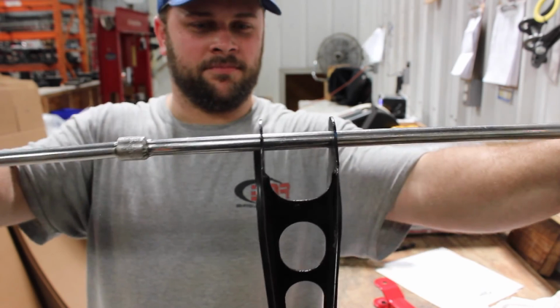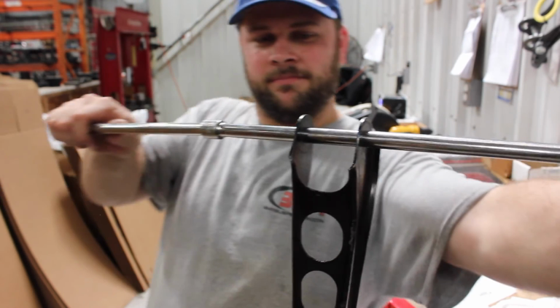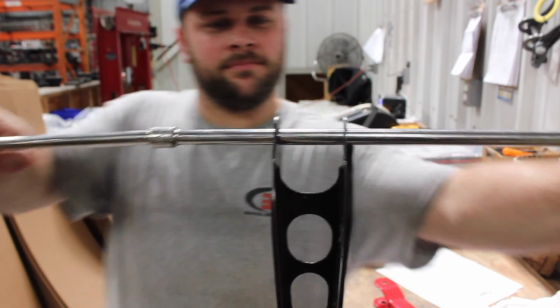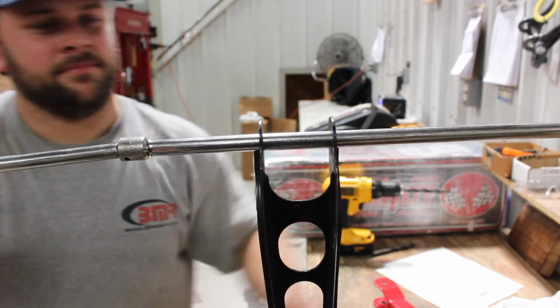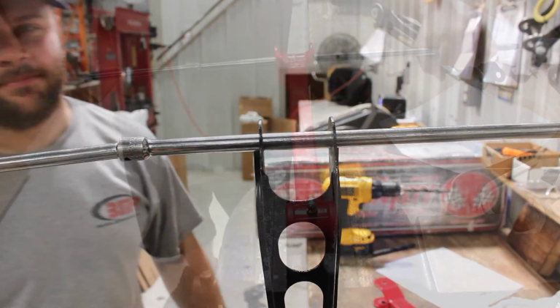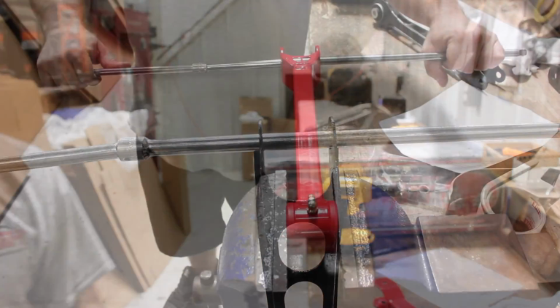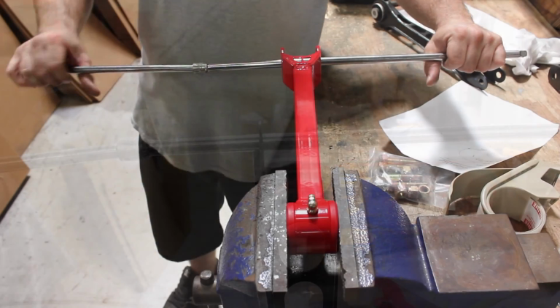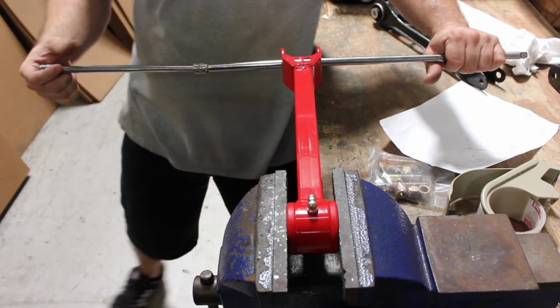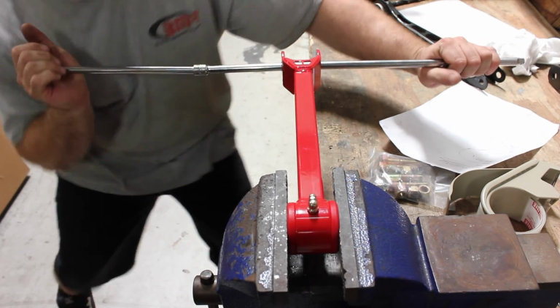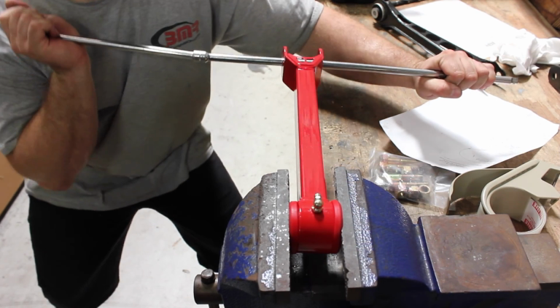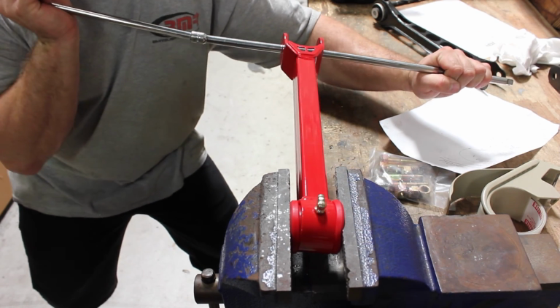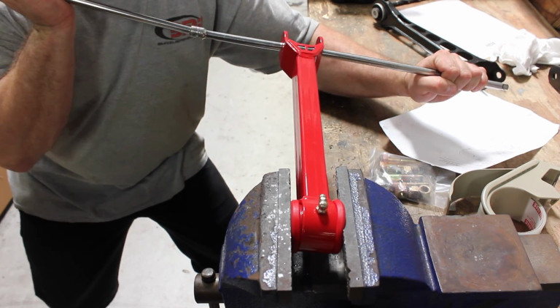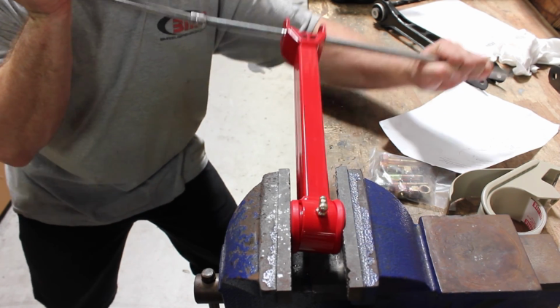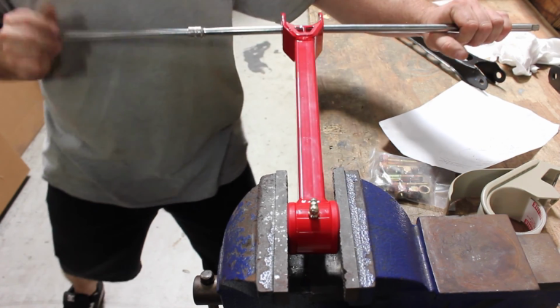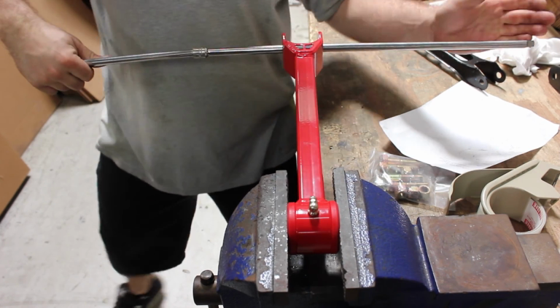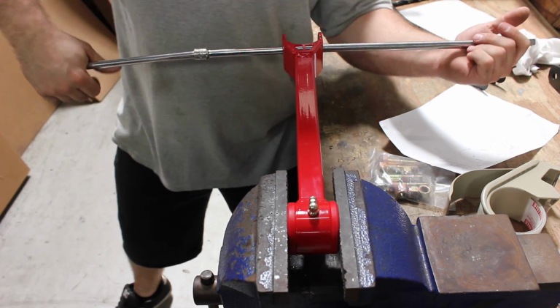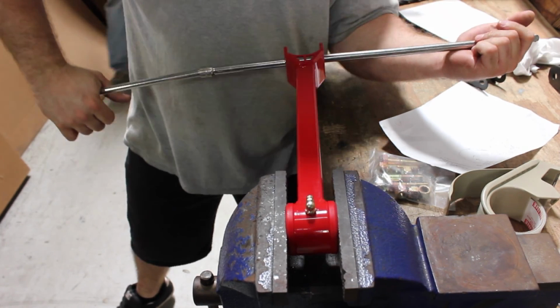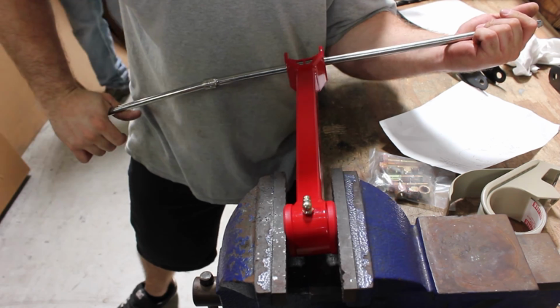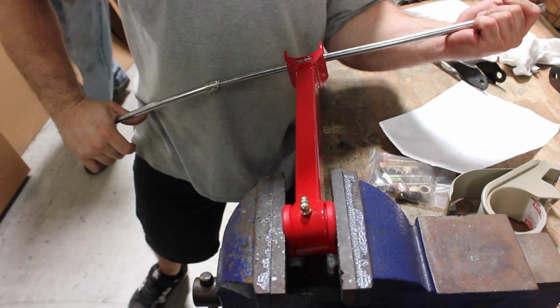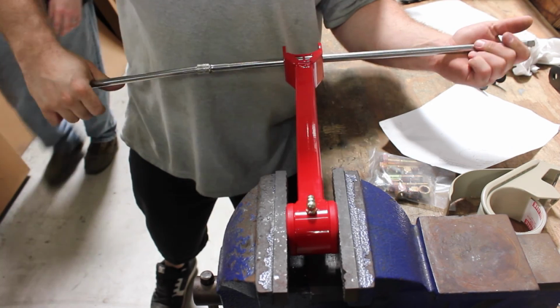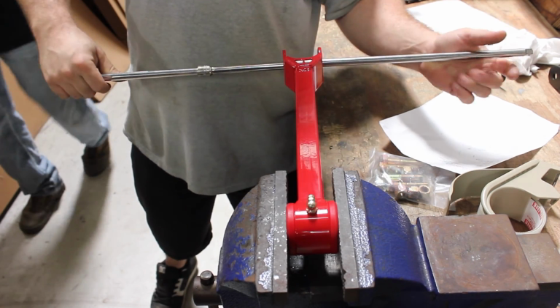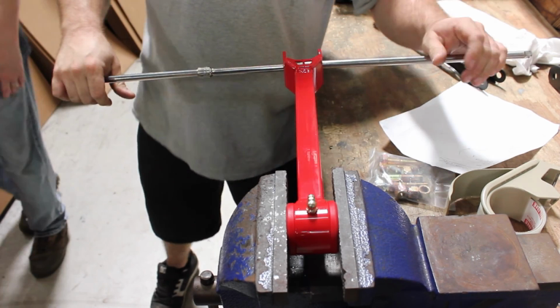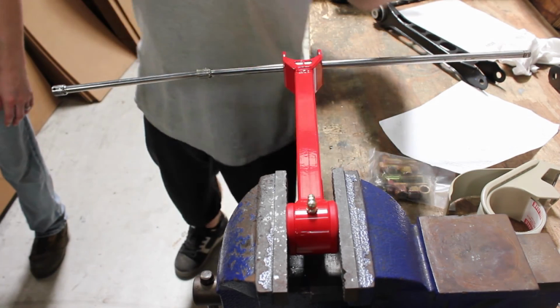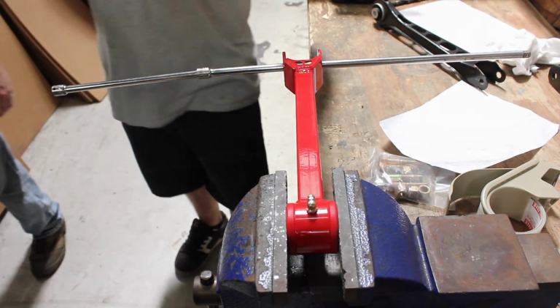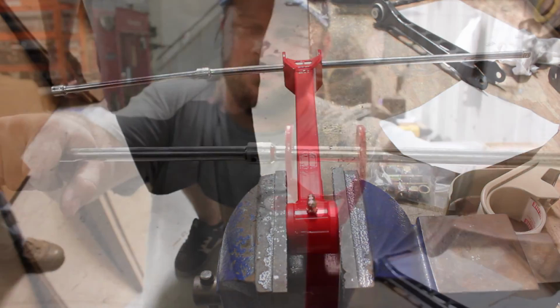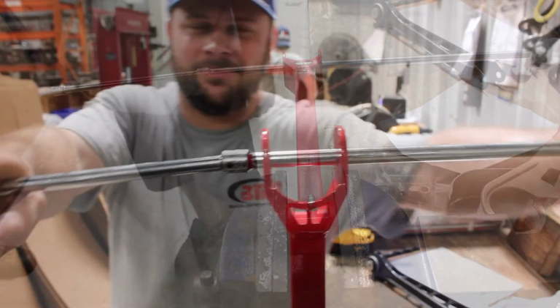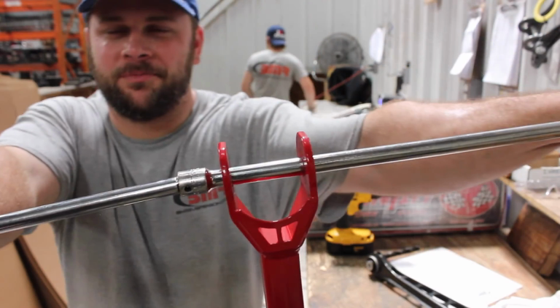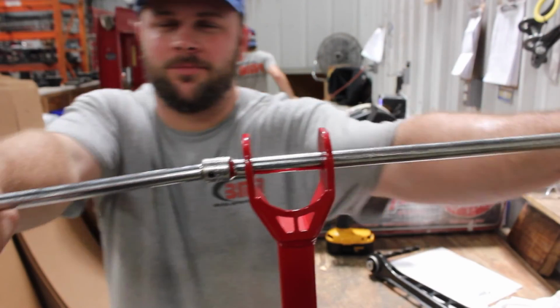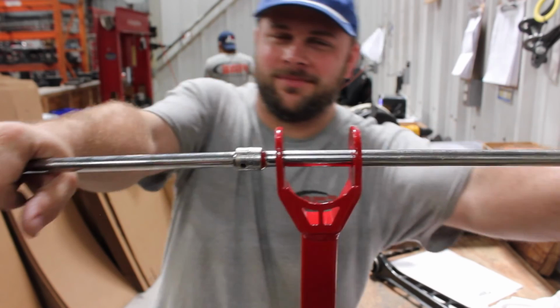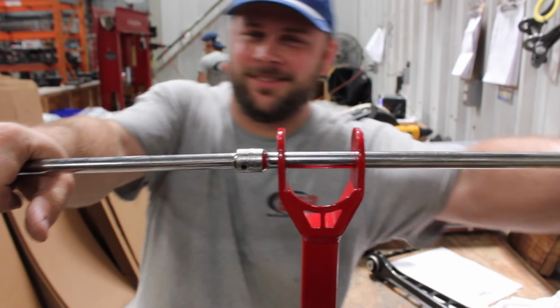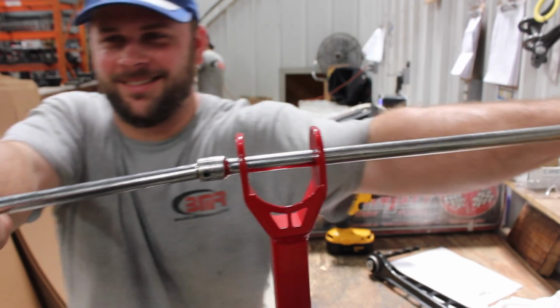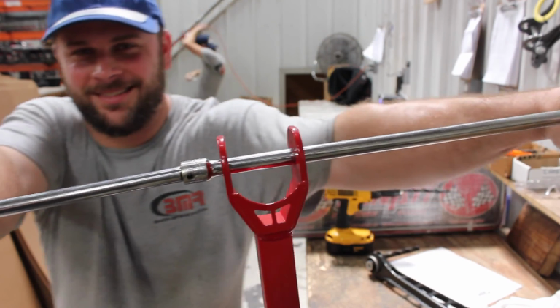BMR Suspension's rear IRS components are built from heavy-duty materials with high-quality bushings and rod ends, effectively reducing or eliminating link and bushing deflection. You can easily see the difference in our twist test — there's no deflection on the BMR link whatsoever.